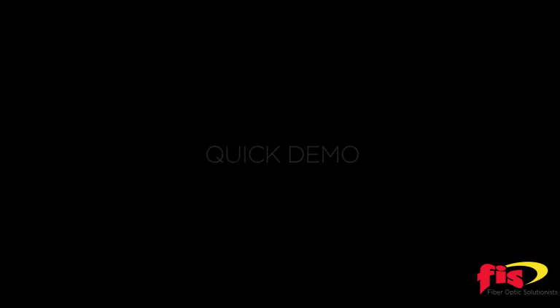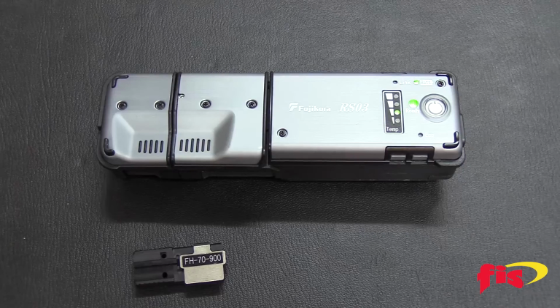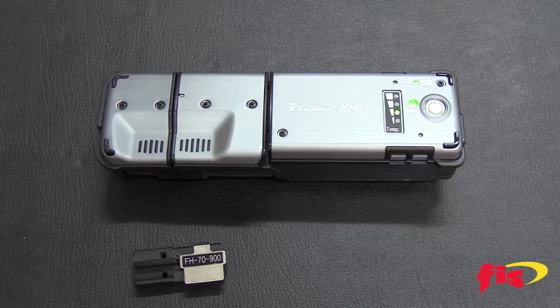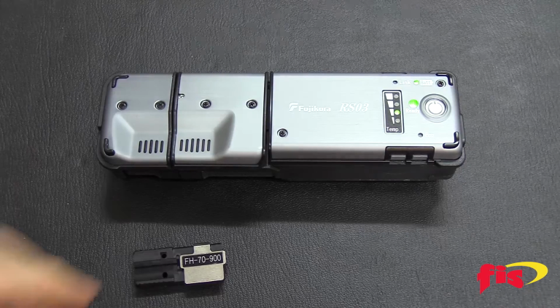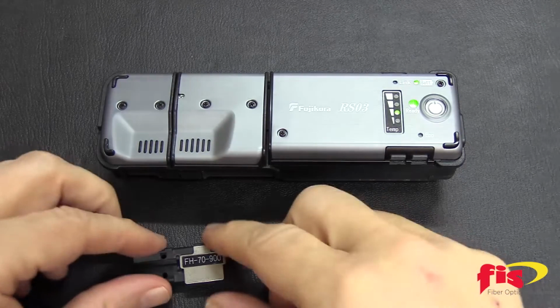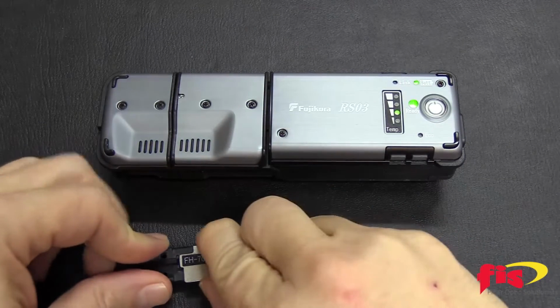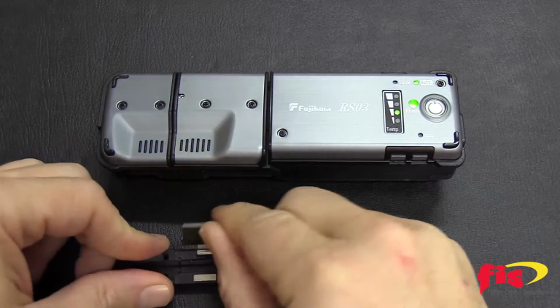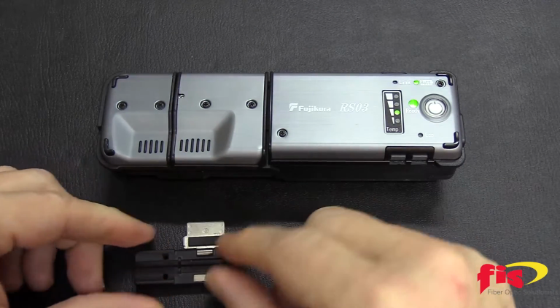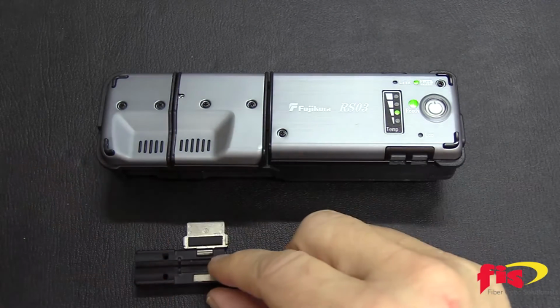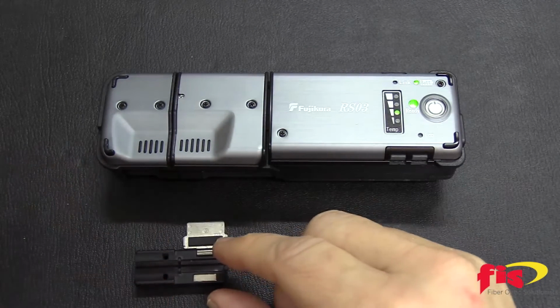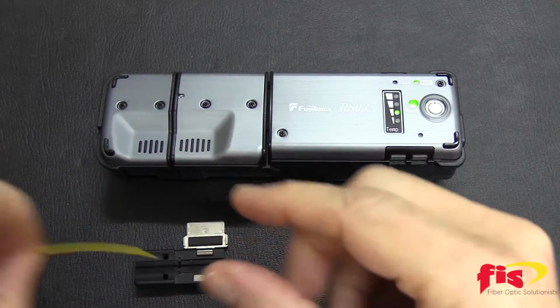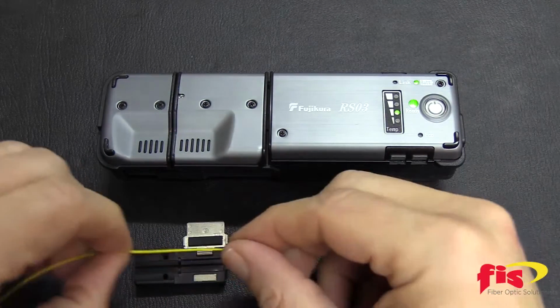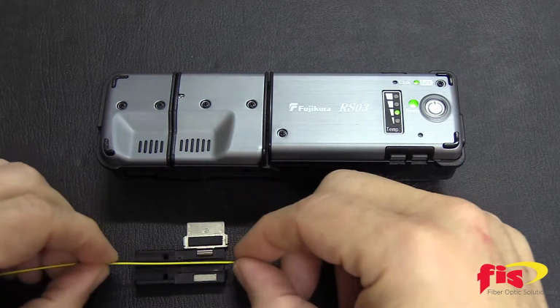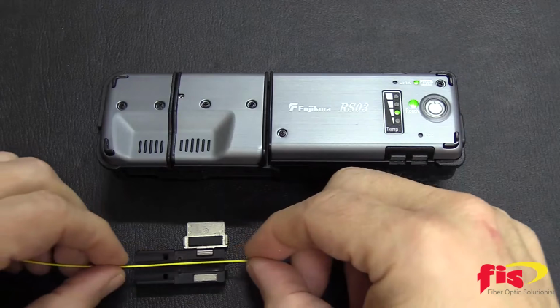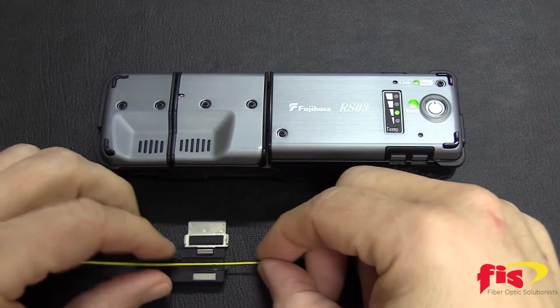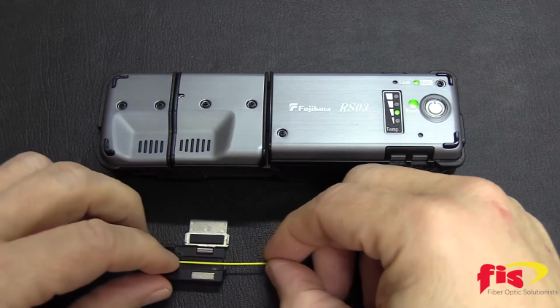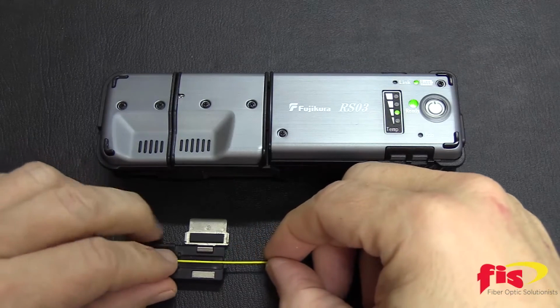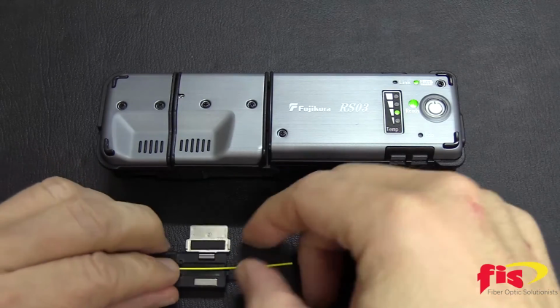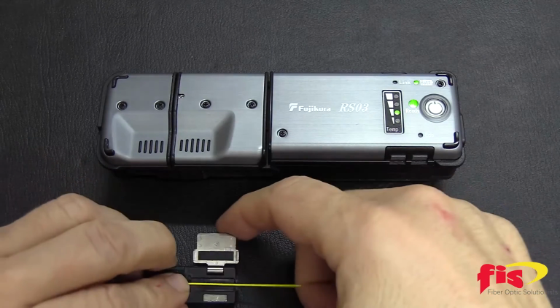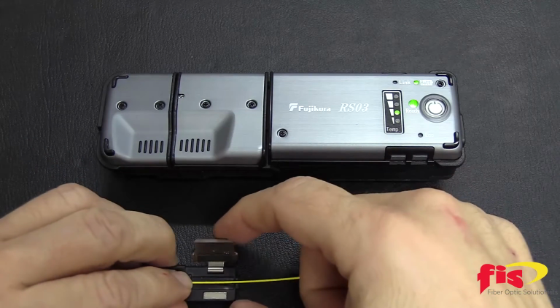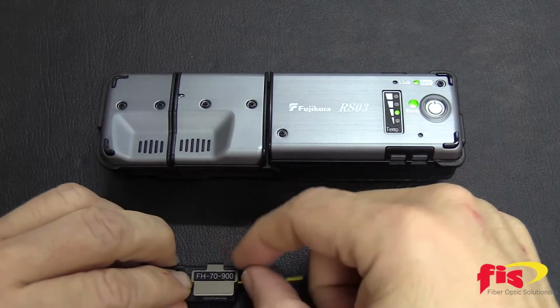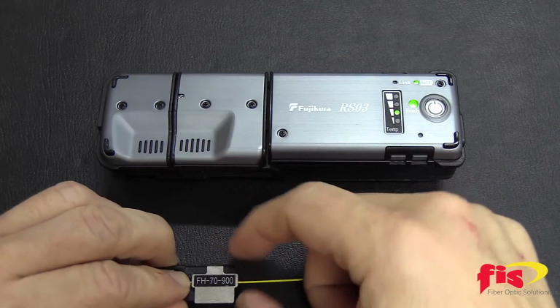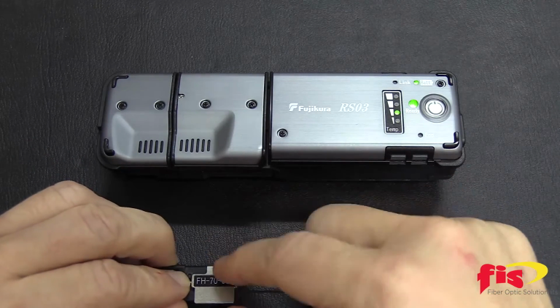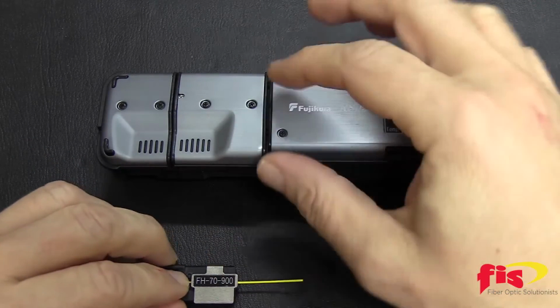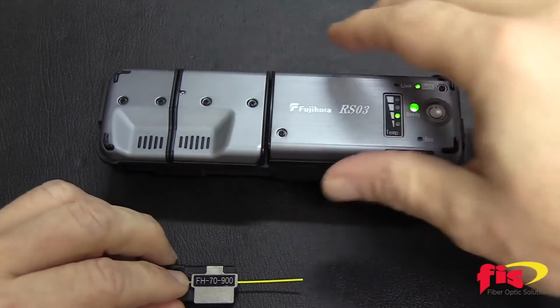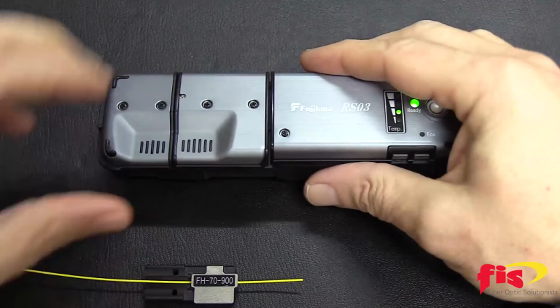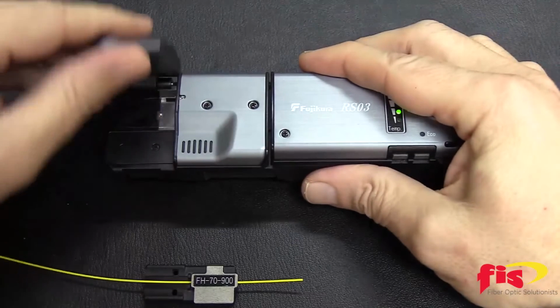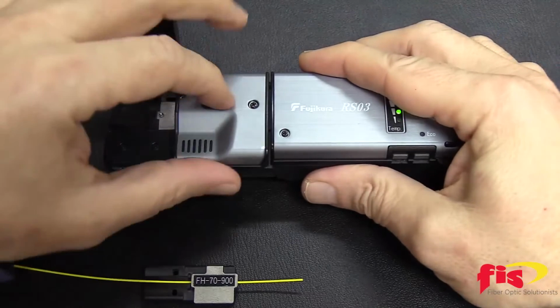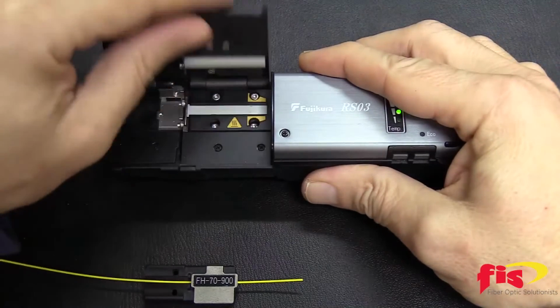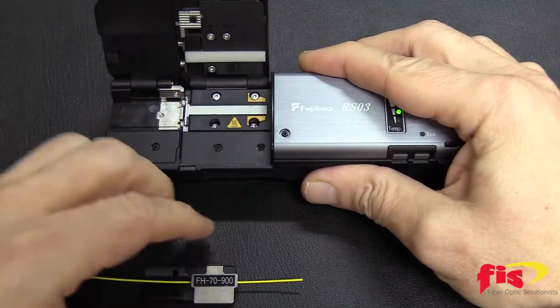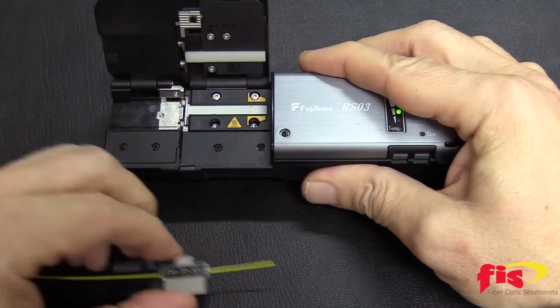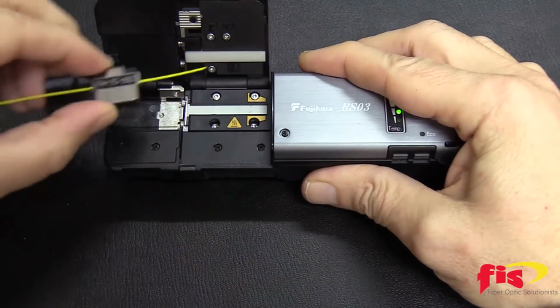Put the fiber in the fiber holder, about 30 millimeters. Open up the AFL RS thermal stripper and set the fiber inside the tool.